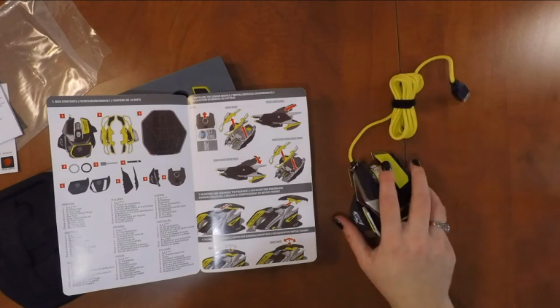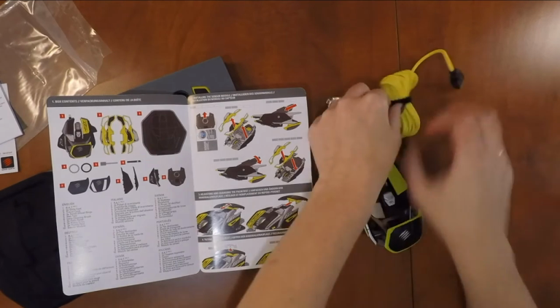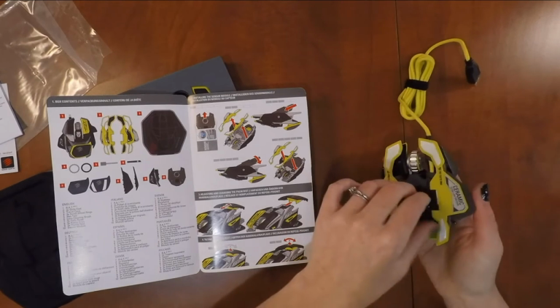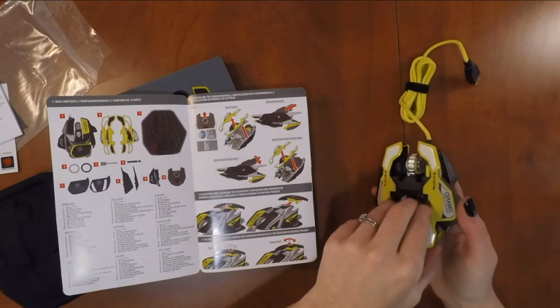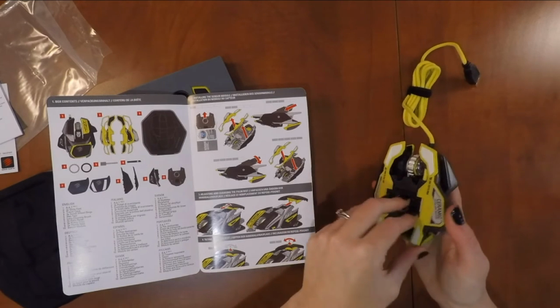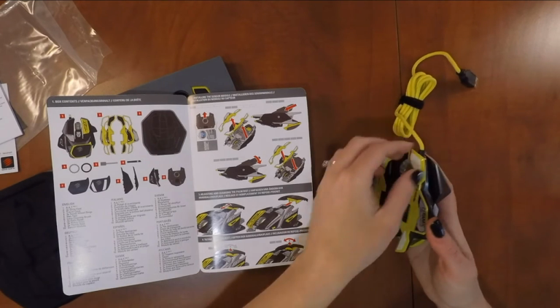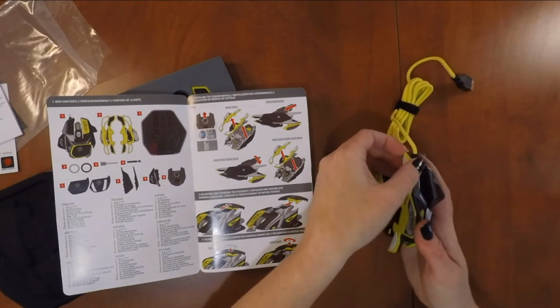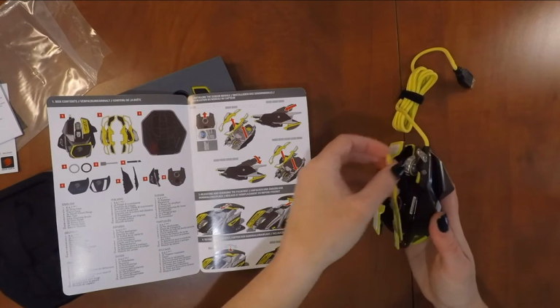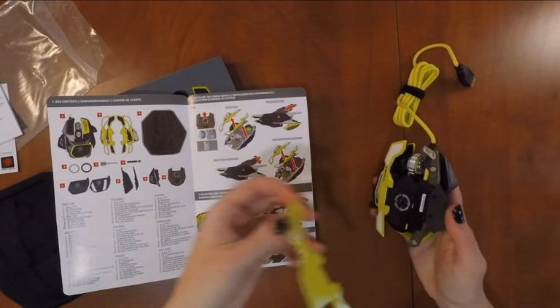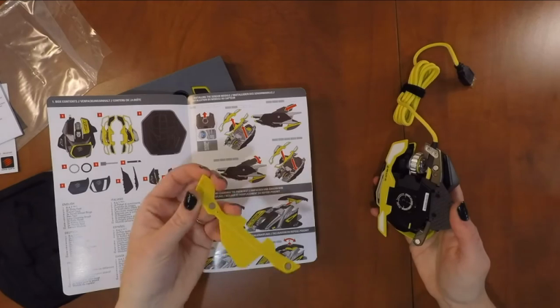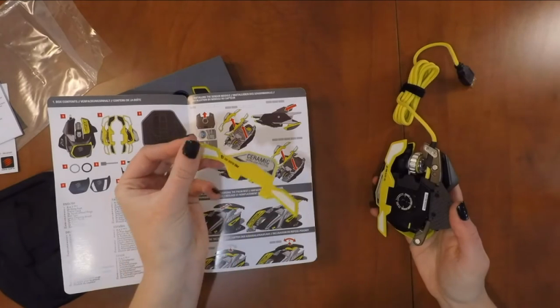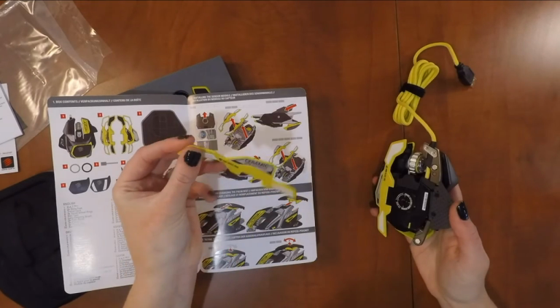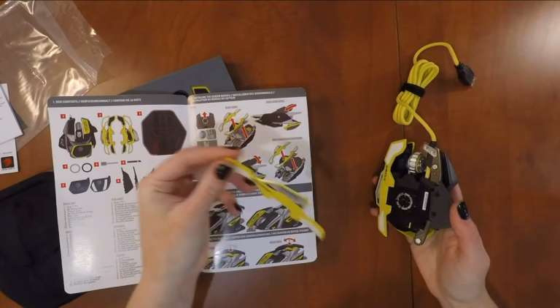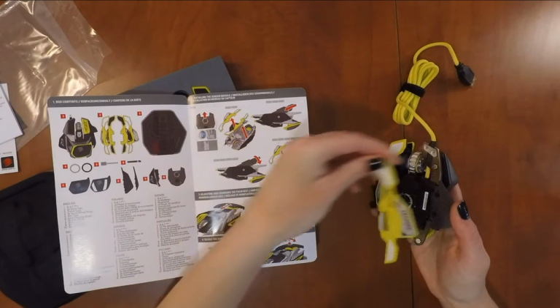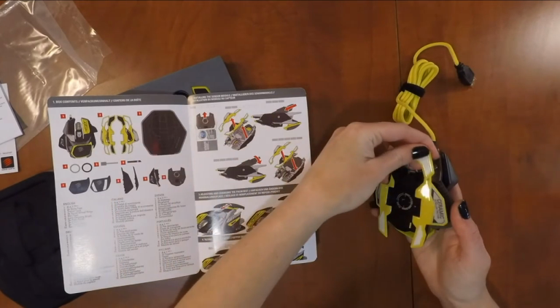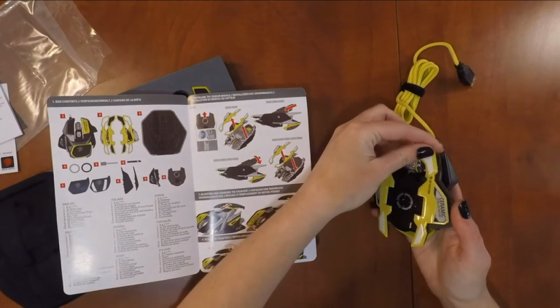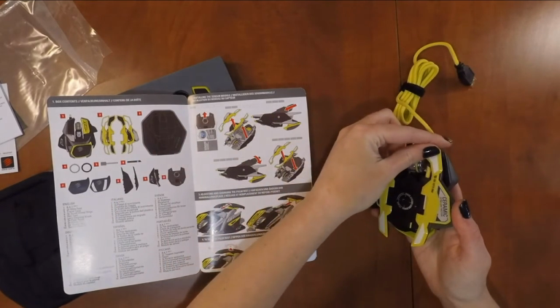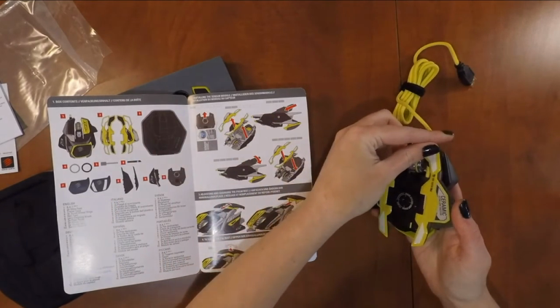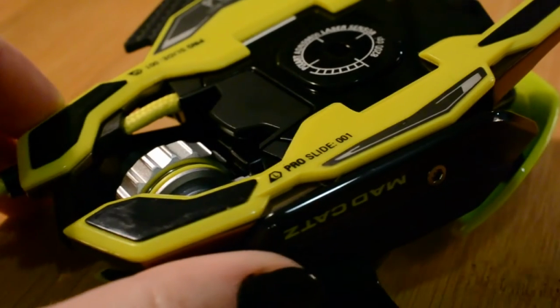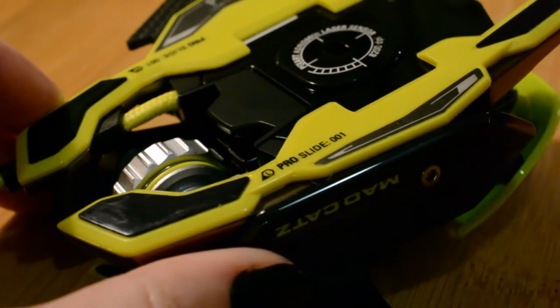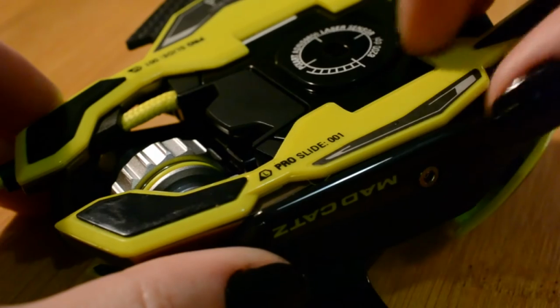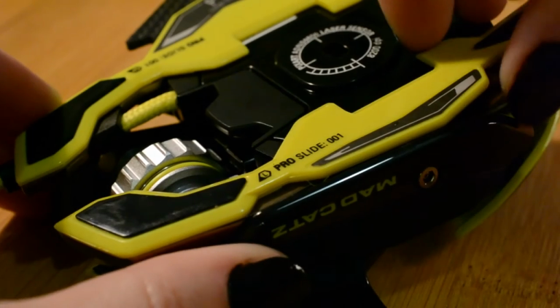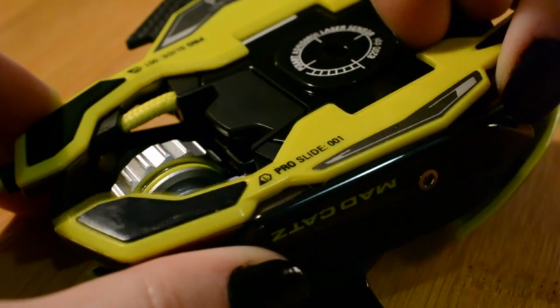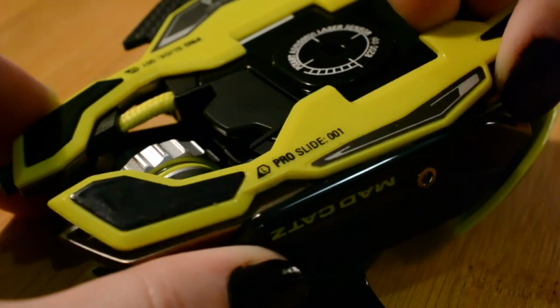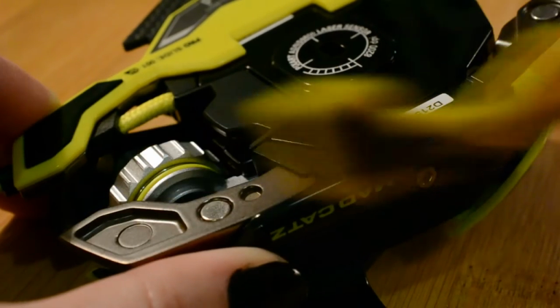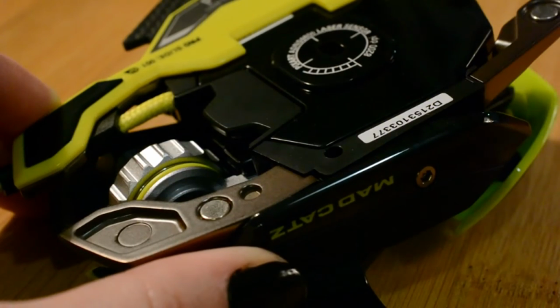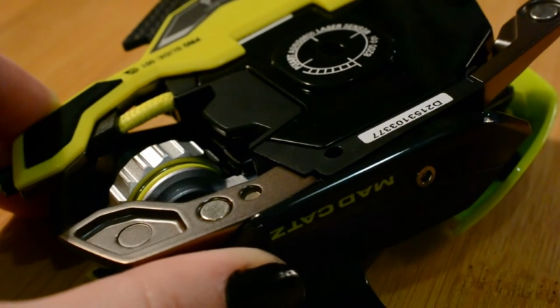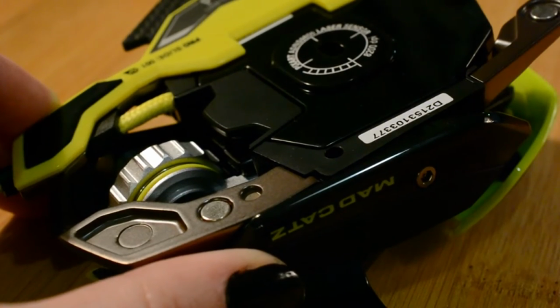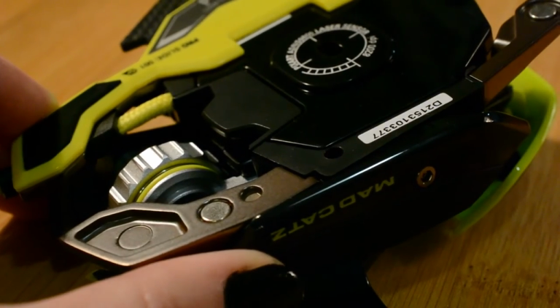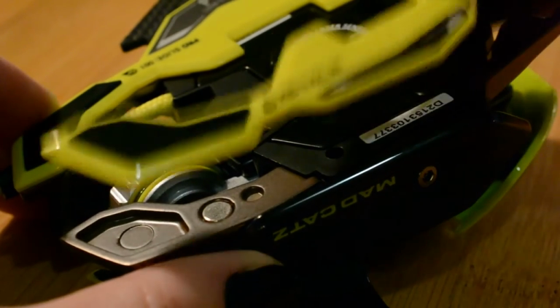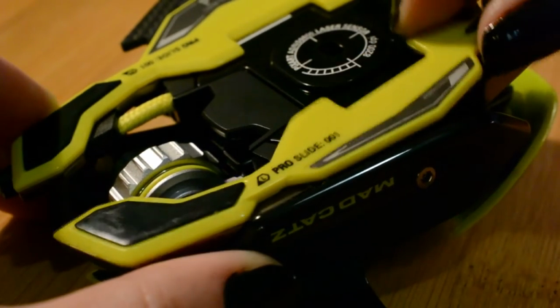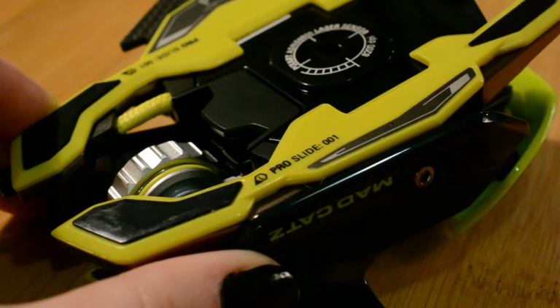Moving on to the slides. The slides are really easy to remove because they're held on by a set of two magnets. The magnets have enough tension so that you can't knock the slides off by accident, but you don't feel like you're going to rip the thing apart when you remove them.